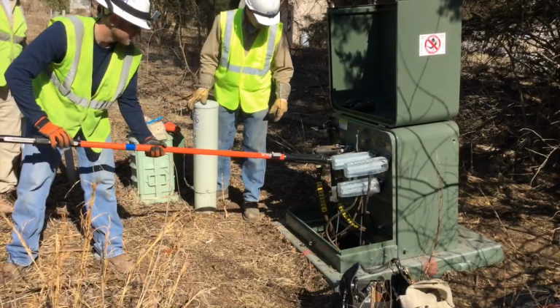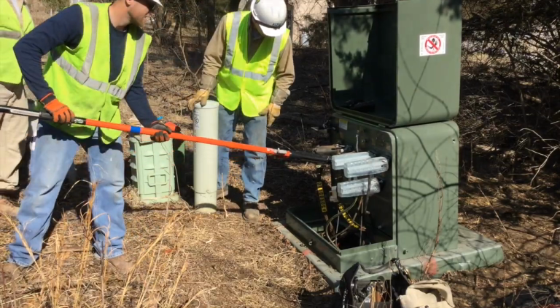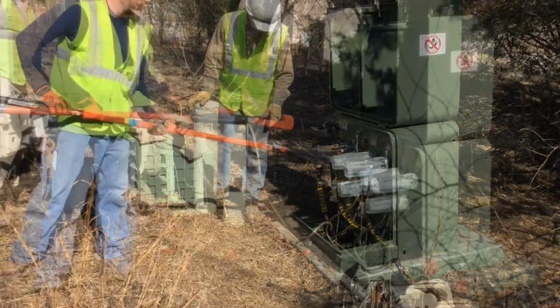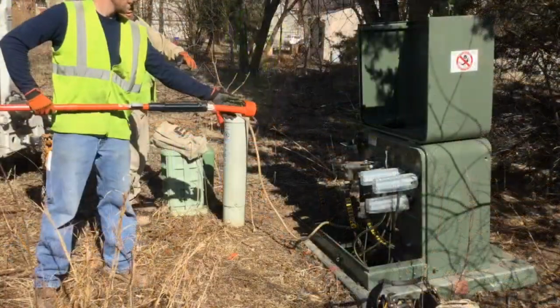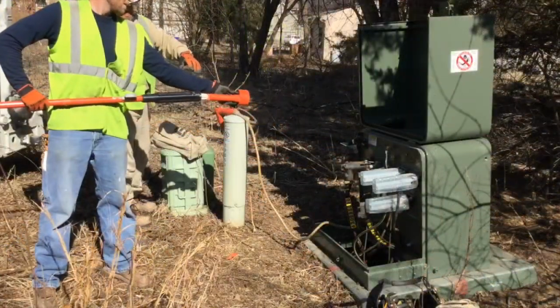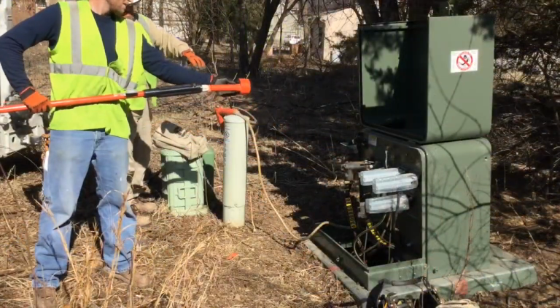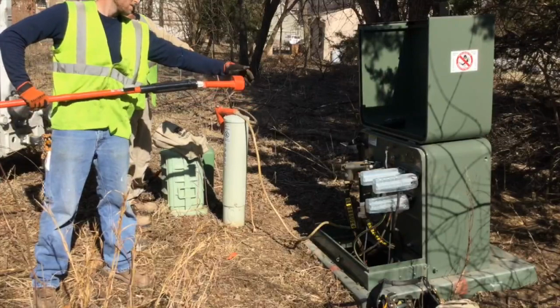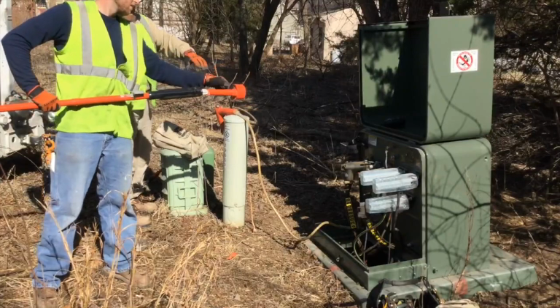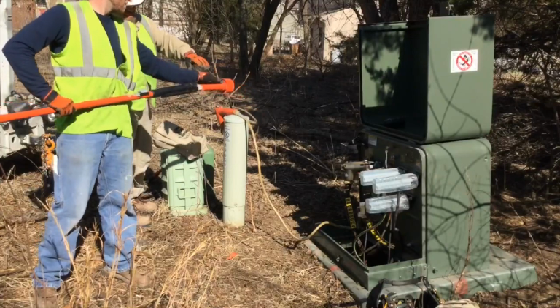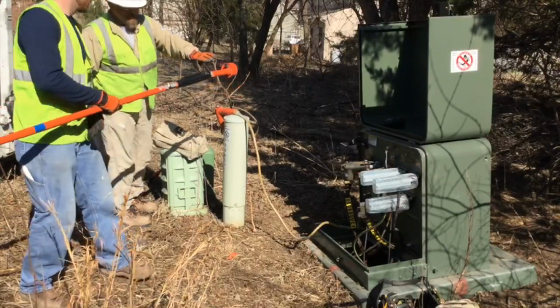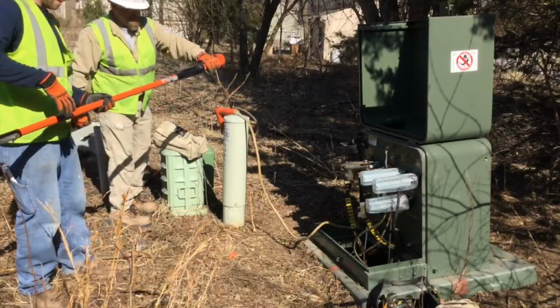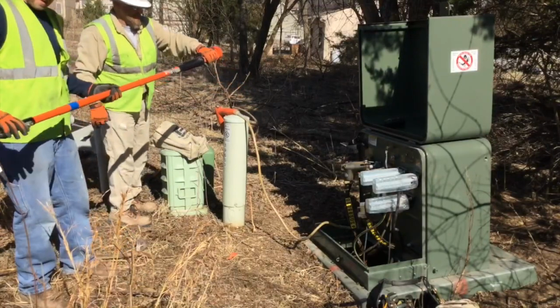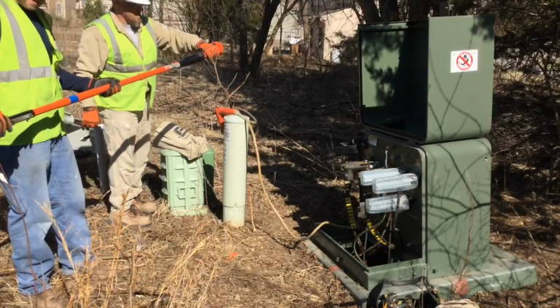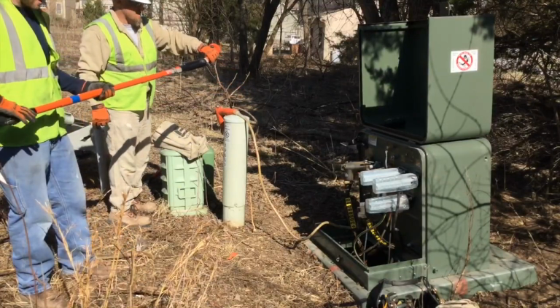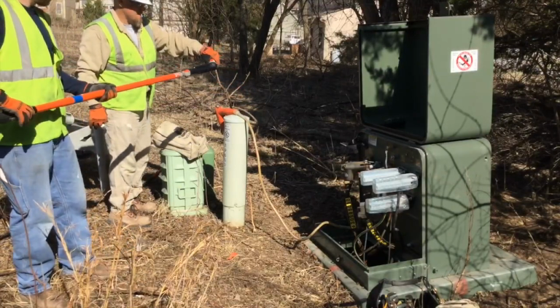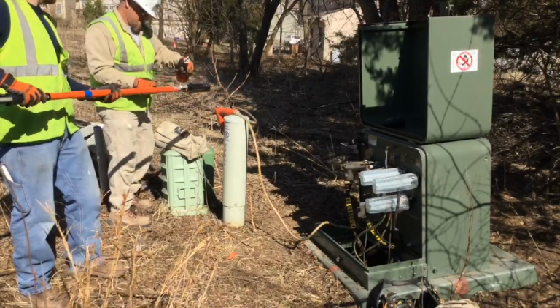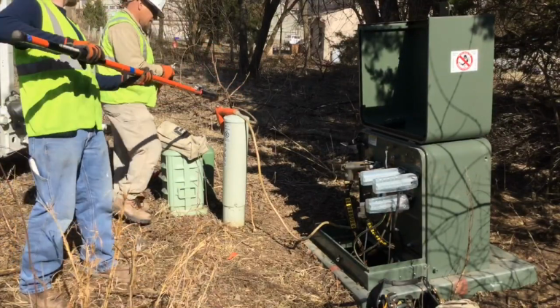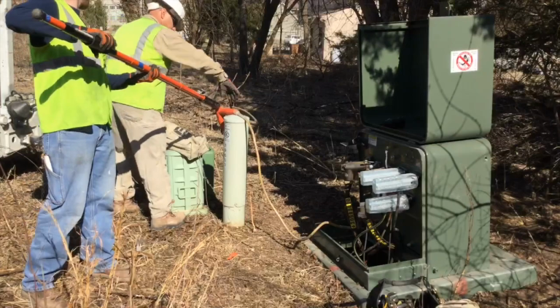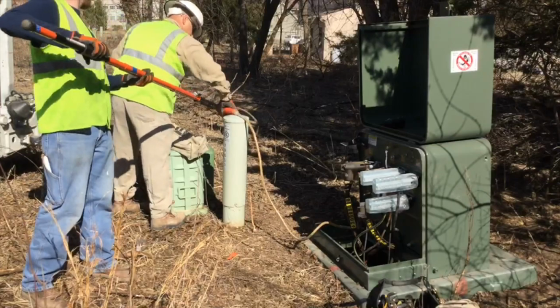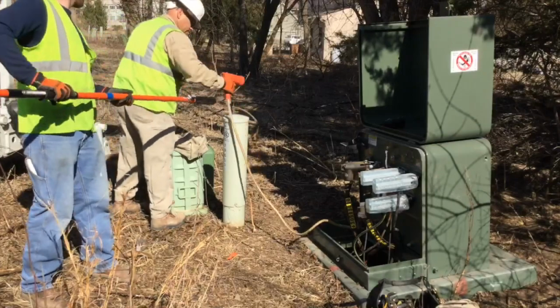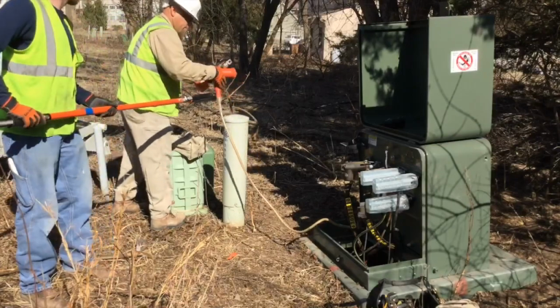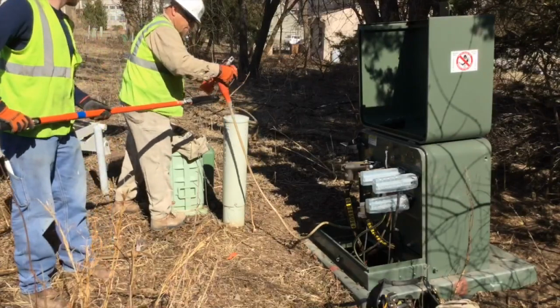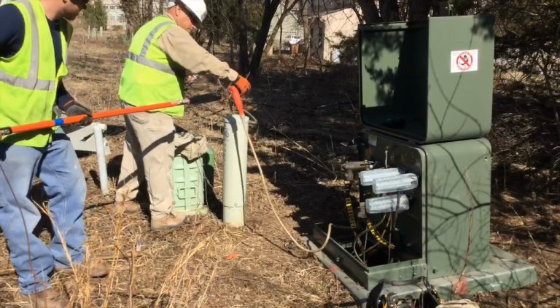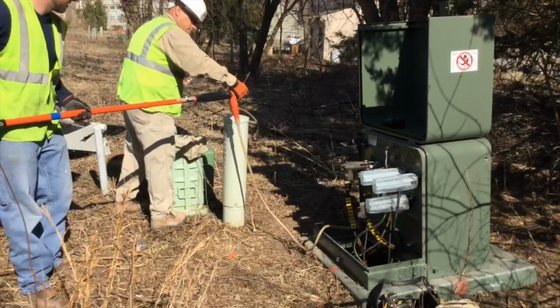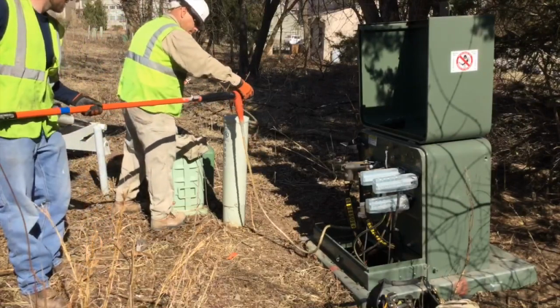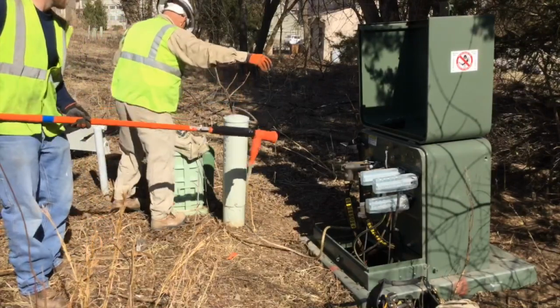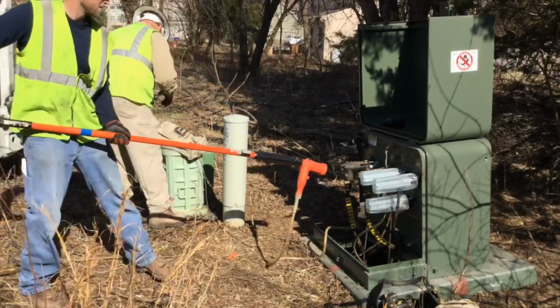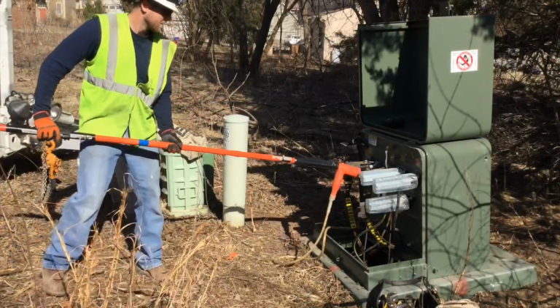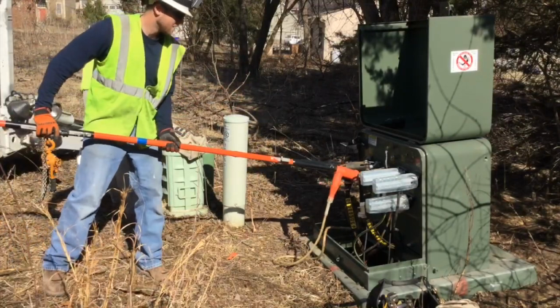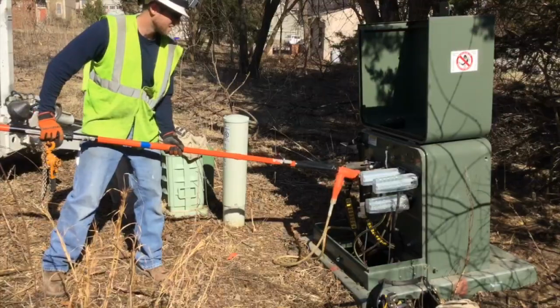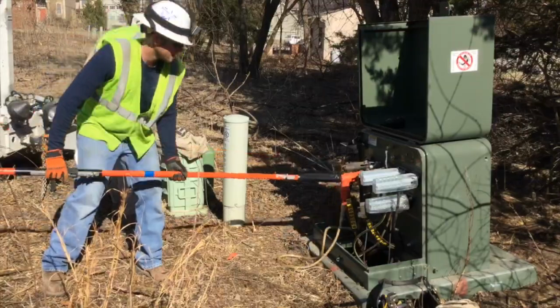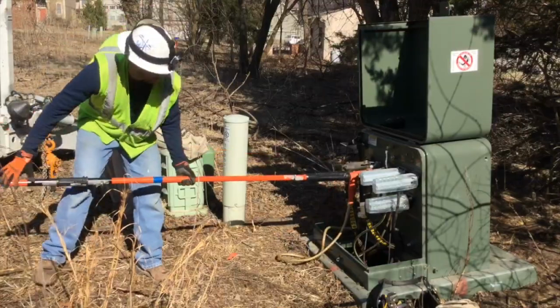You see them using the noisy tester again to check for voltage. They're going to put on this orange elbow, which is the ground that's going to ground this cable, and put that on this transformer.